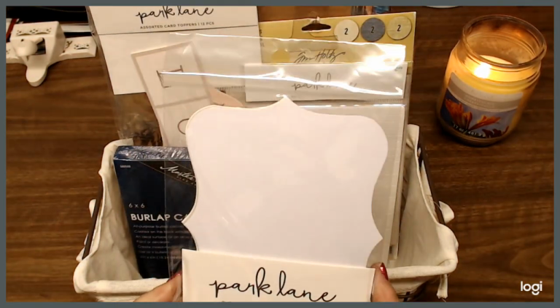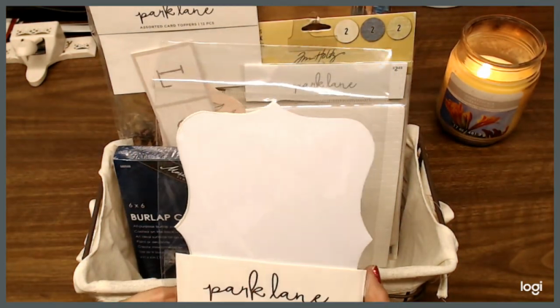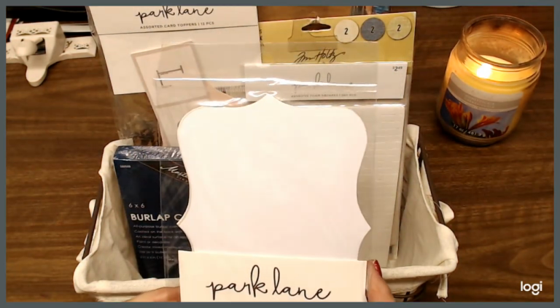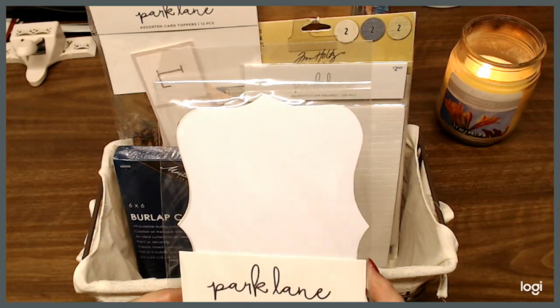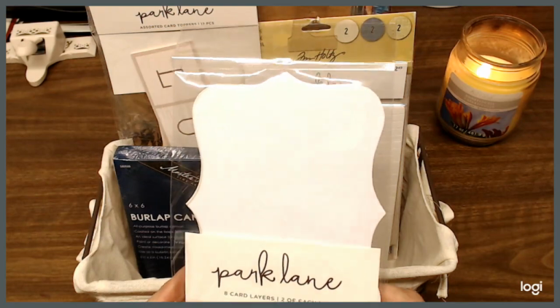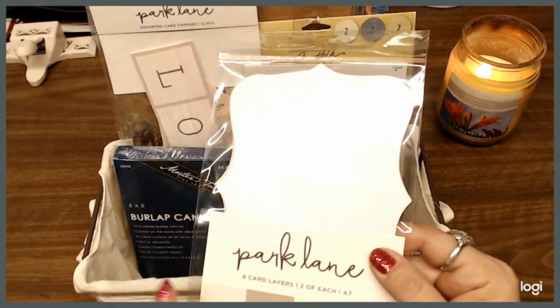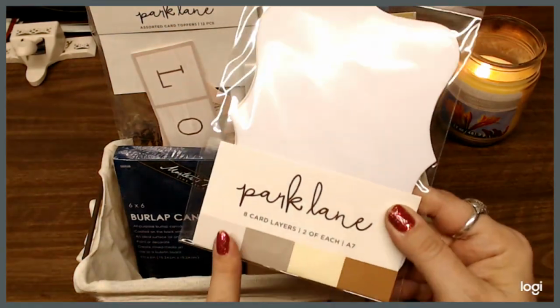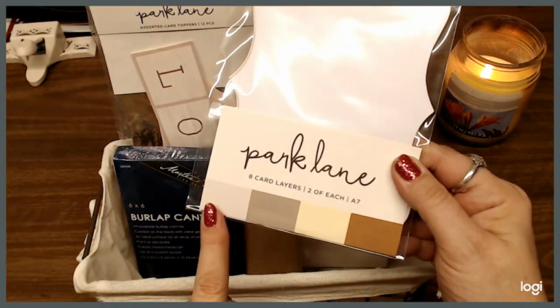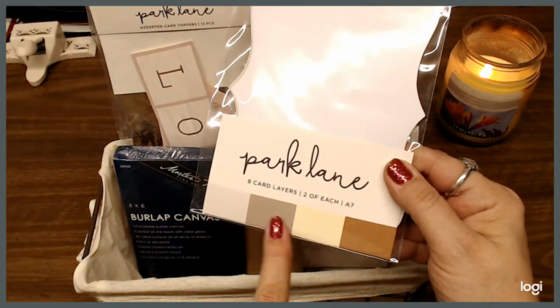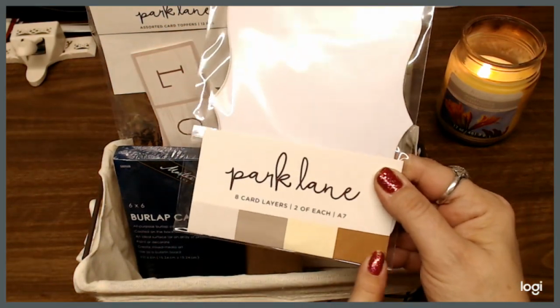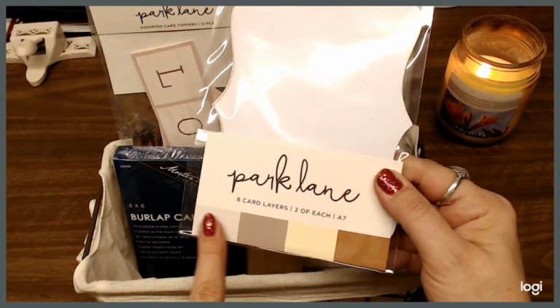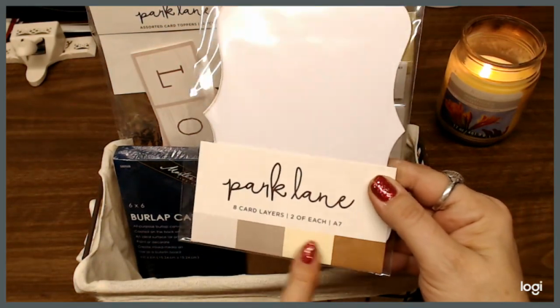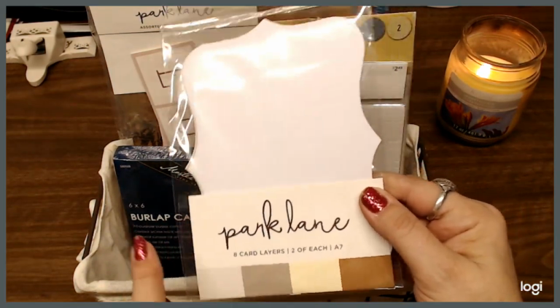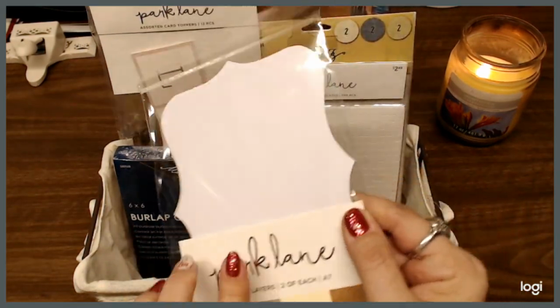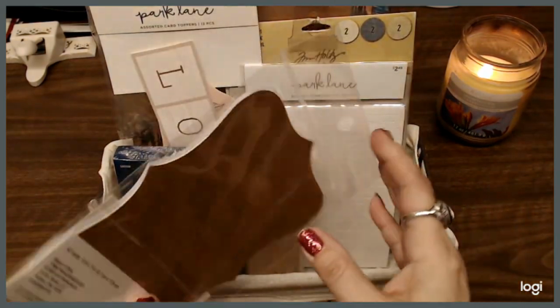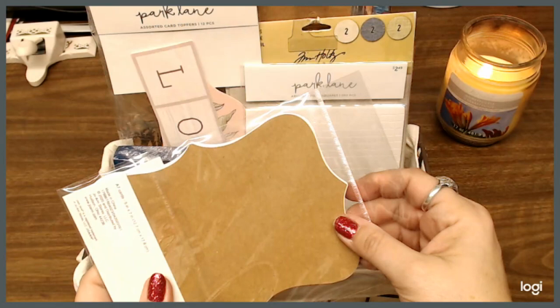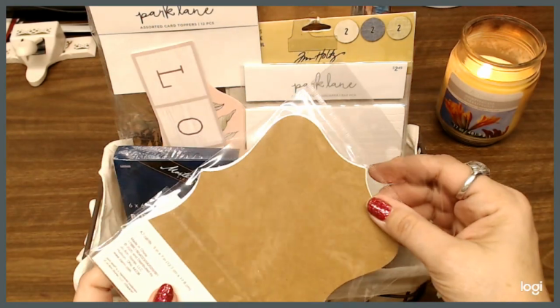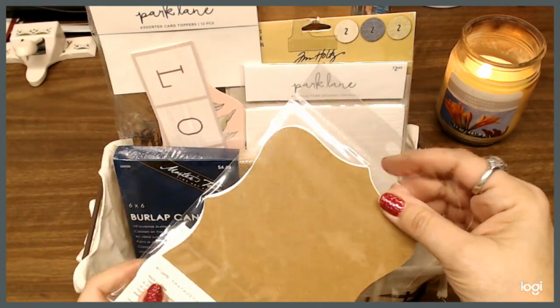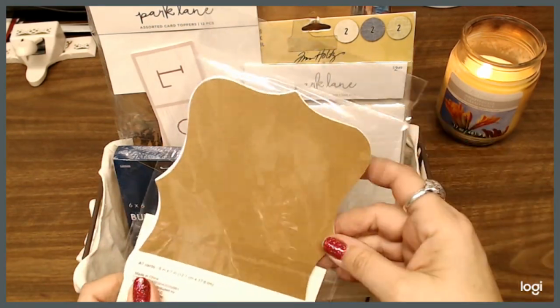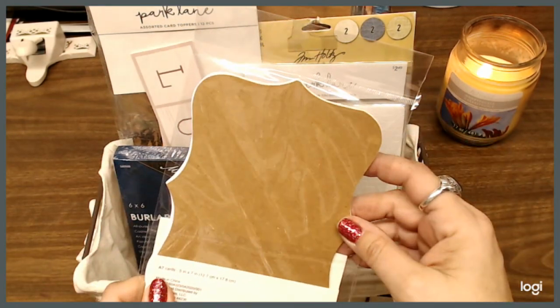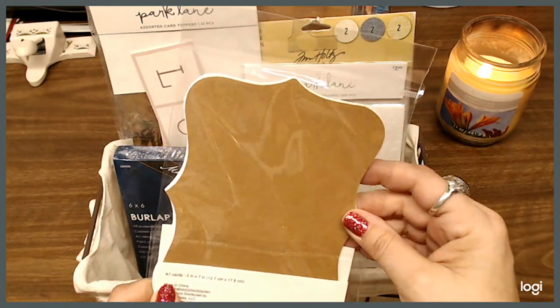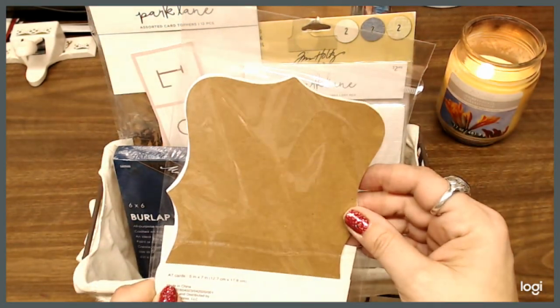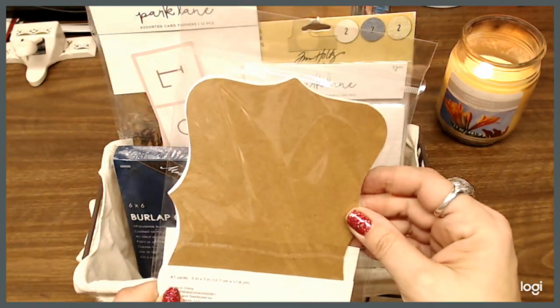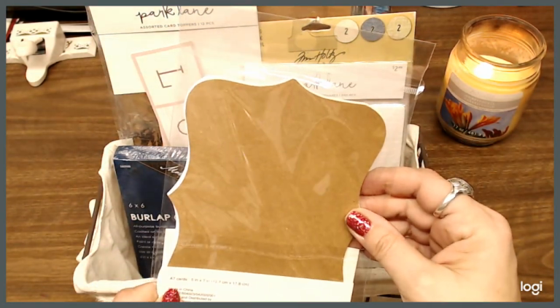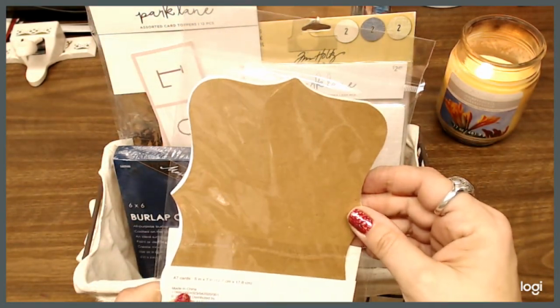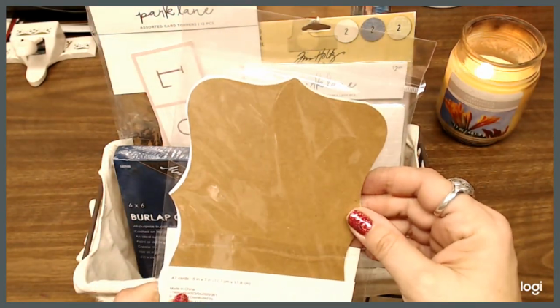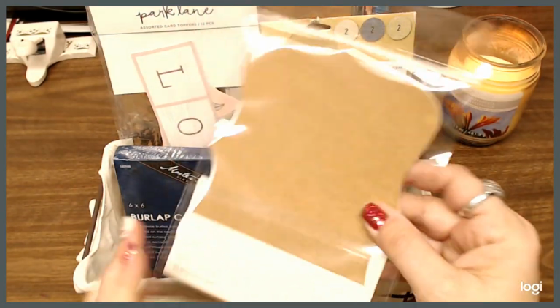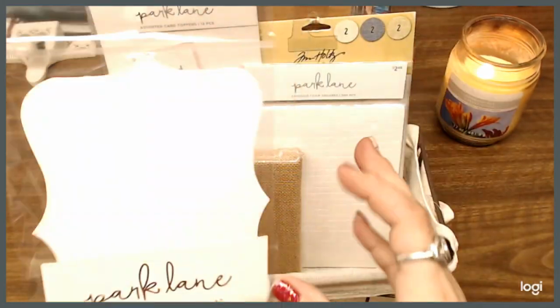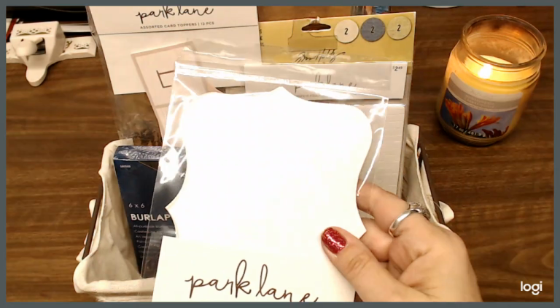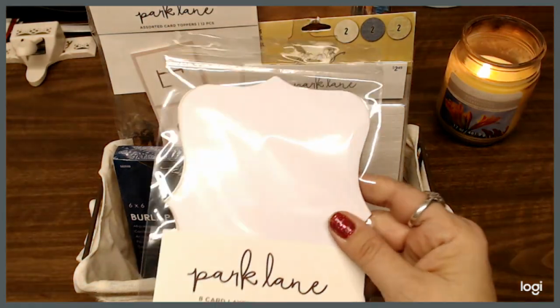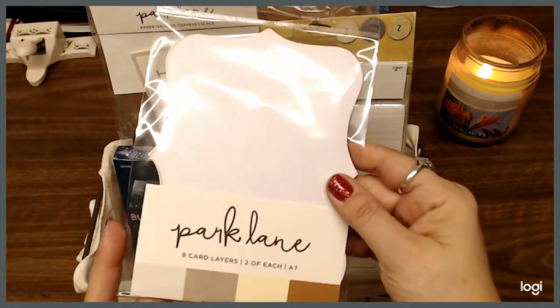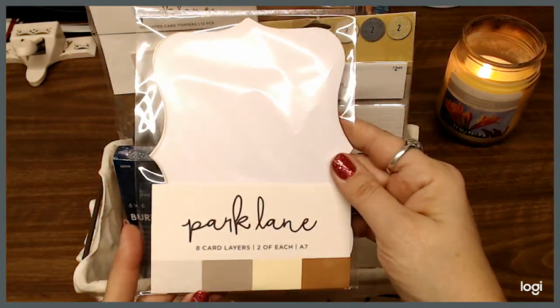We have eight card layers, two of each of these colors, of this paper by Park Lane. They are A7 cards.